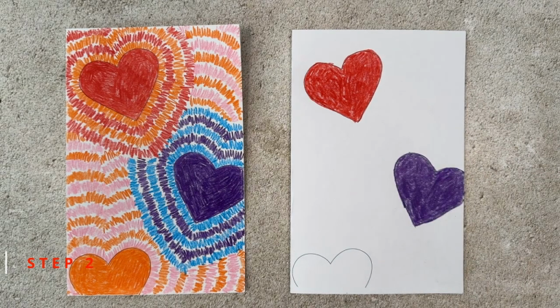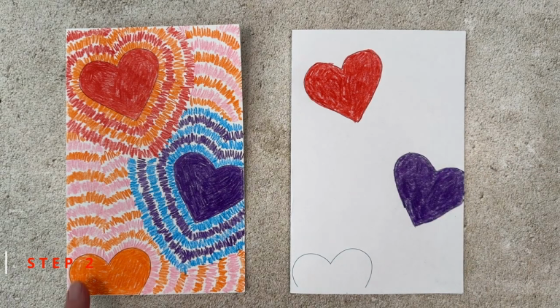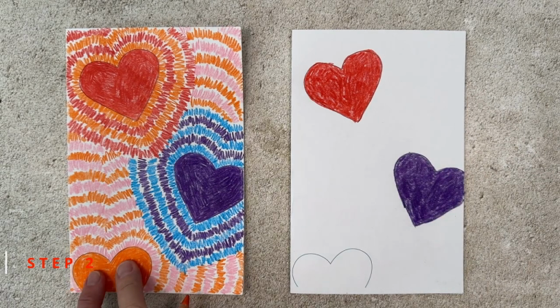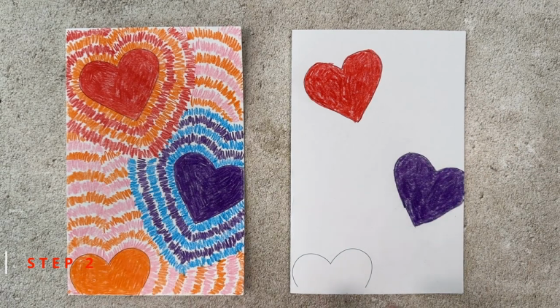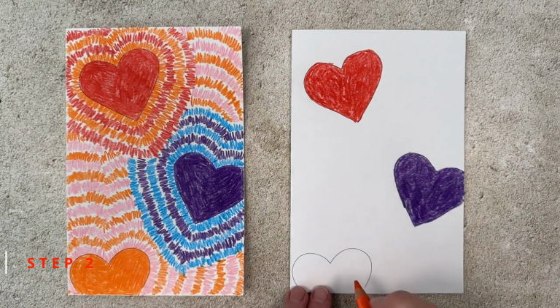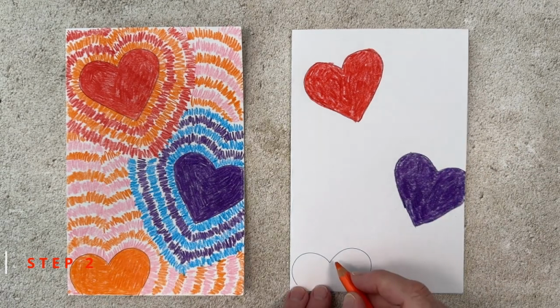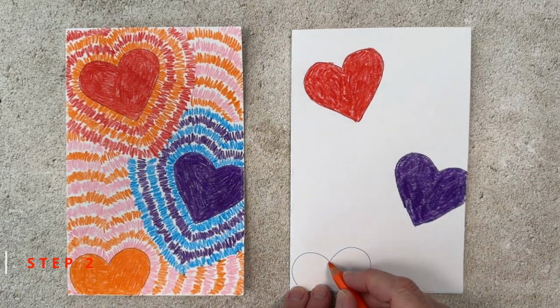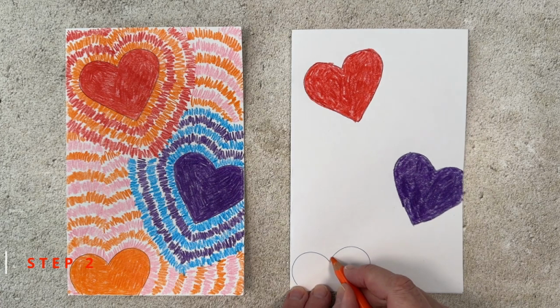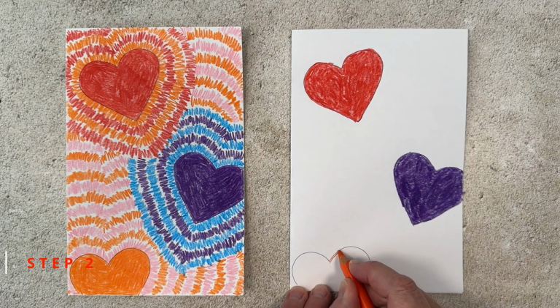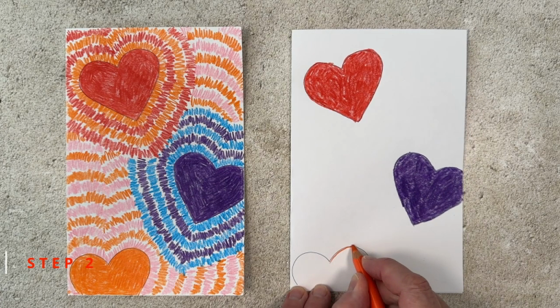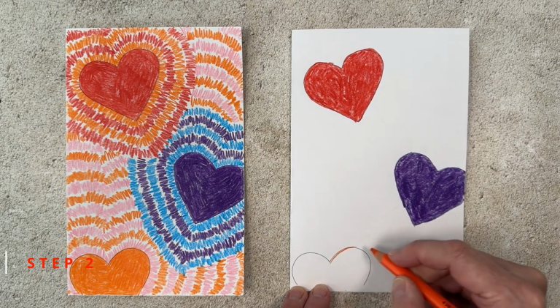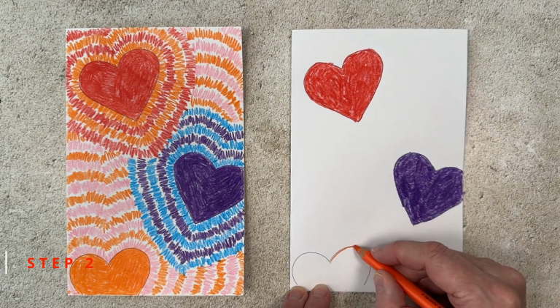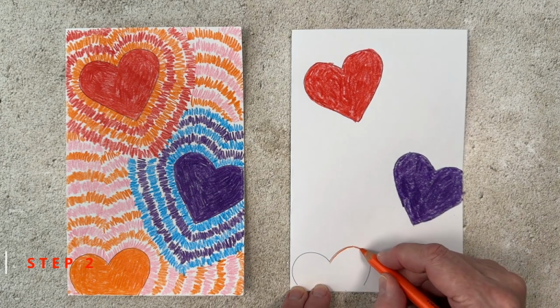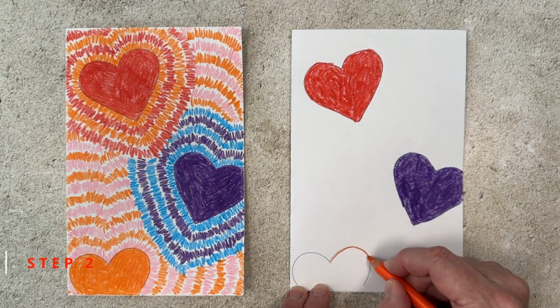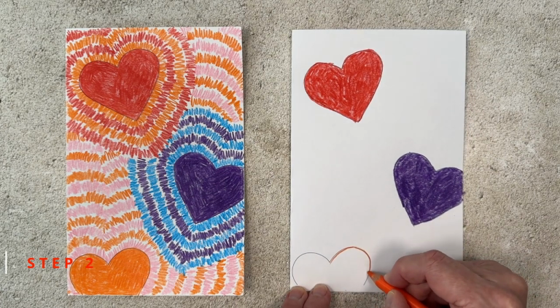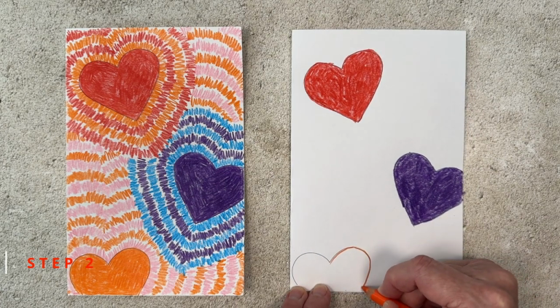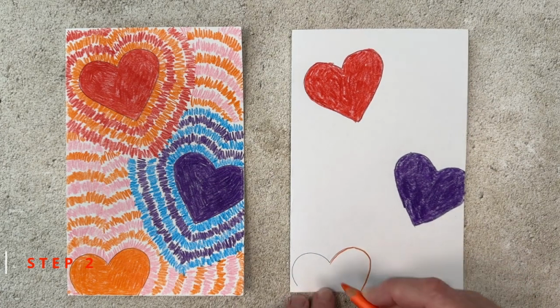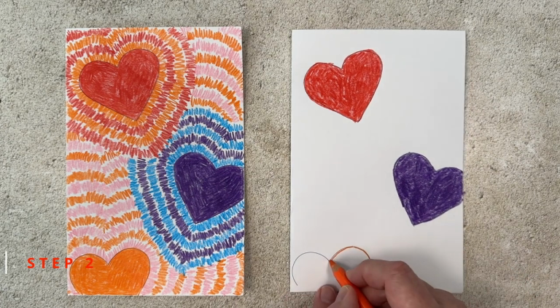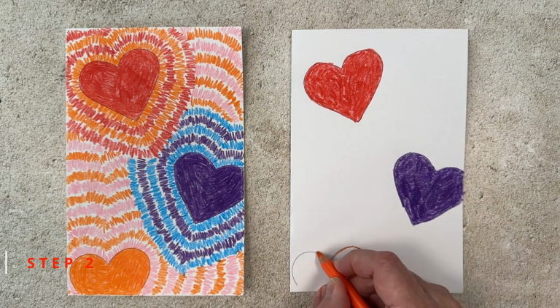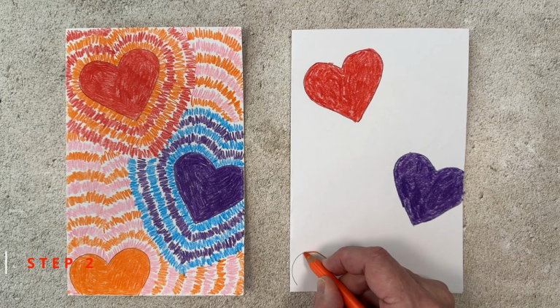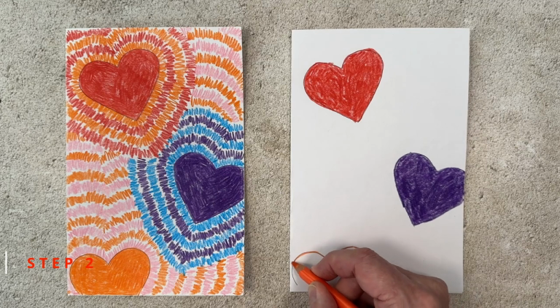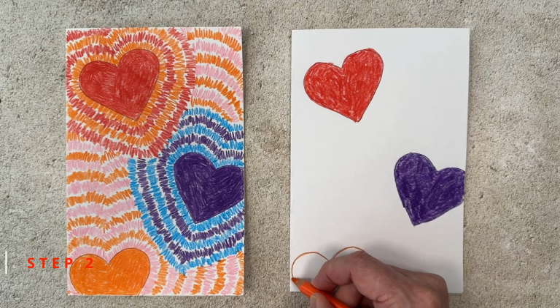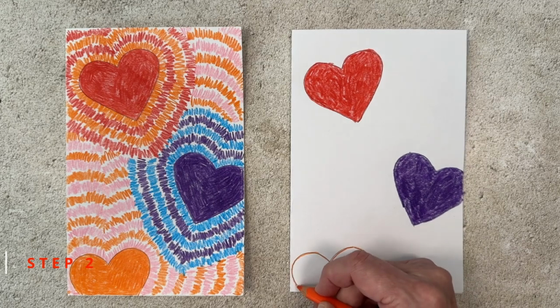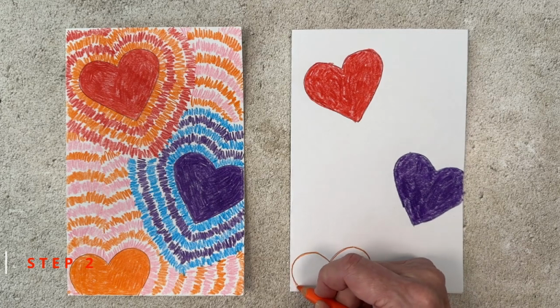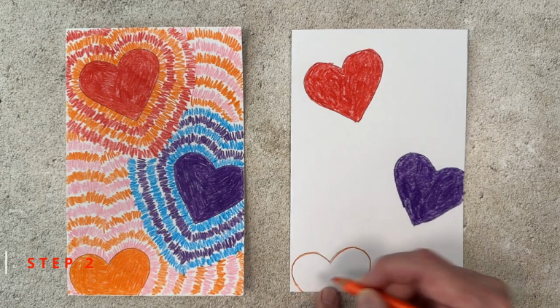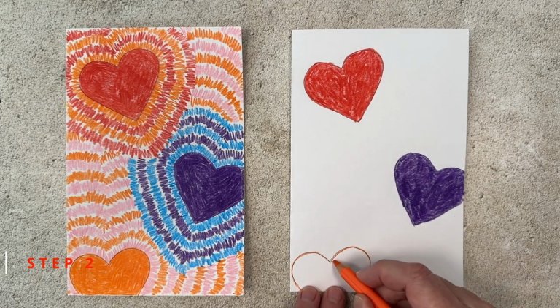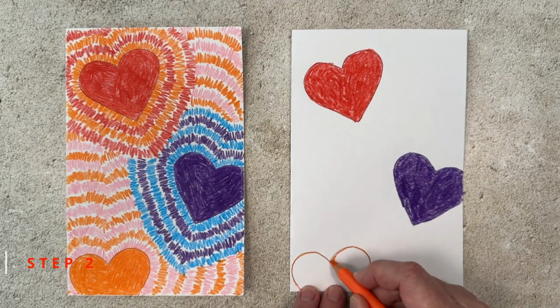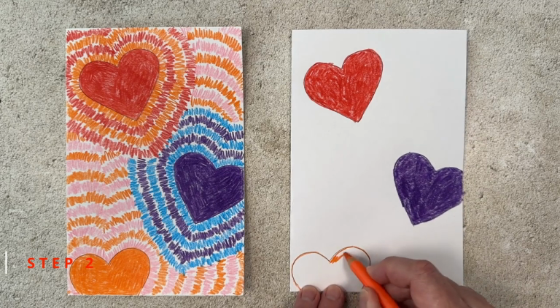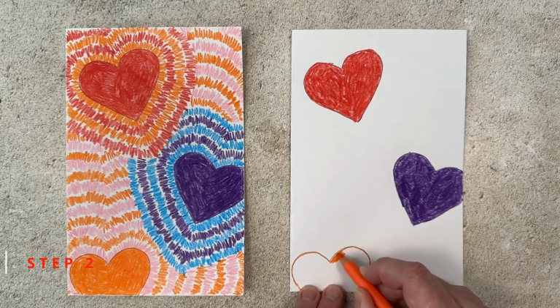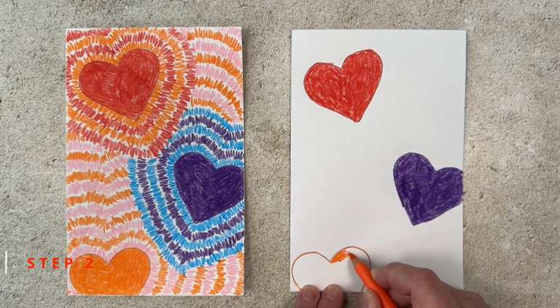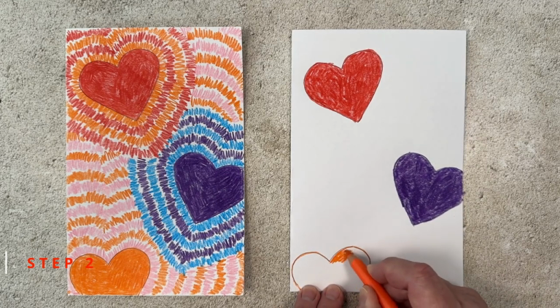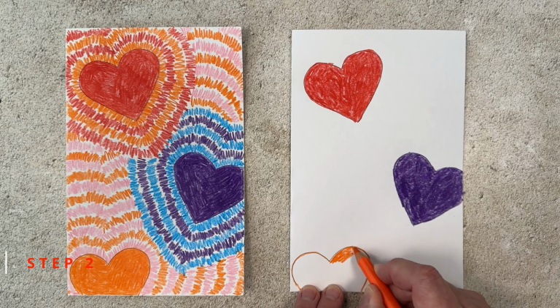The bottom heart is going to be orange, but you can certainly color these any way you want. I'm outlining this heart too, and I recommend that you color slowly to make sure that these hearts are filled in with lots of solid color.